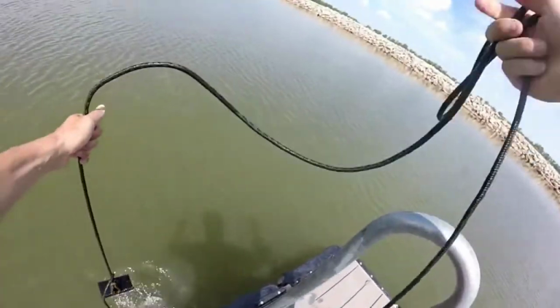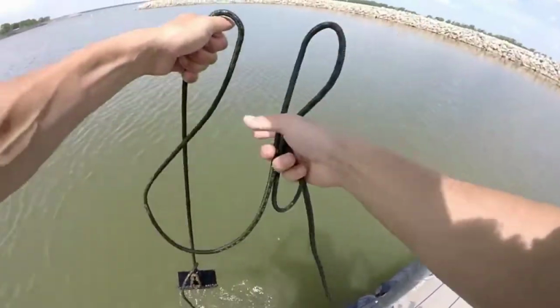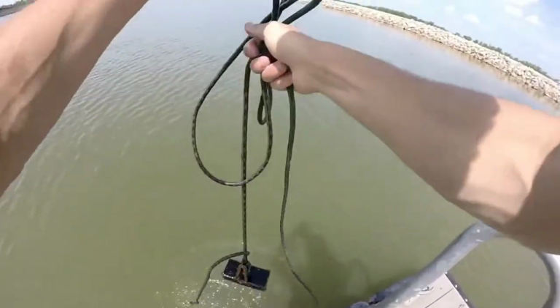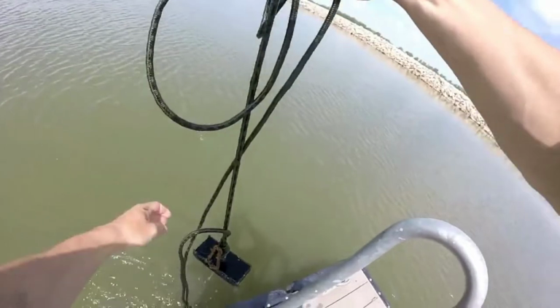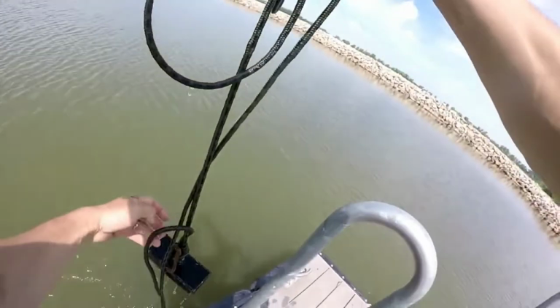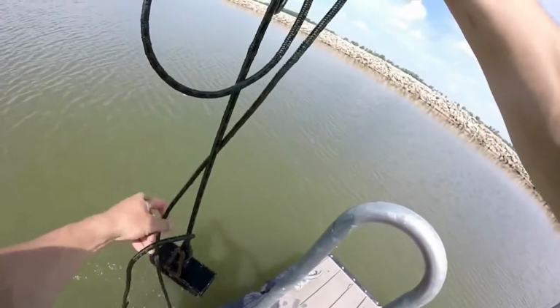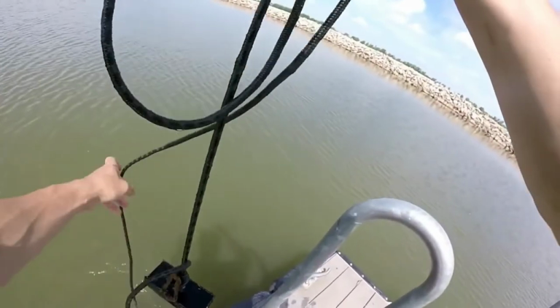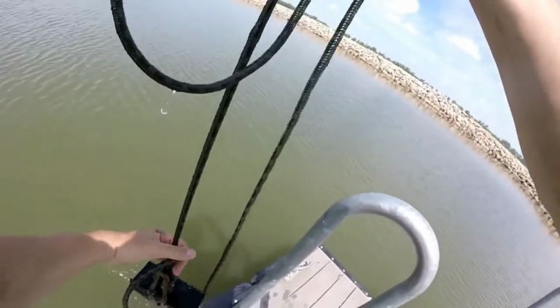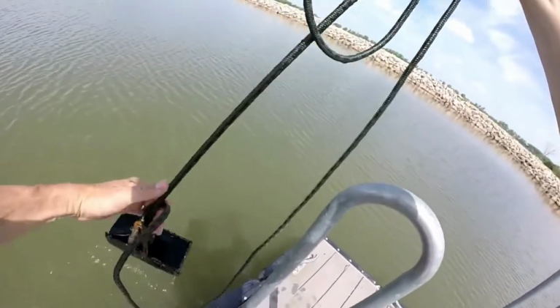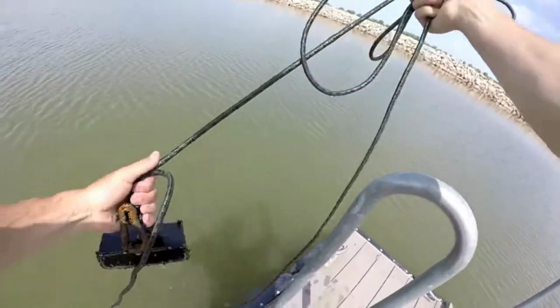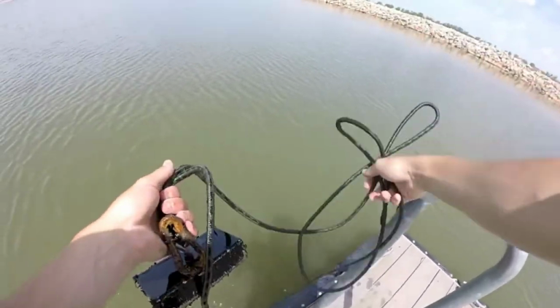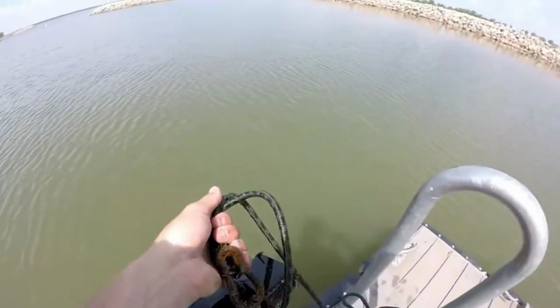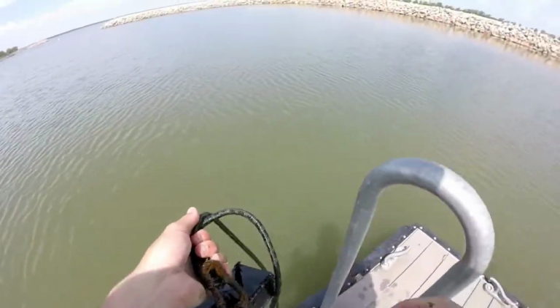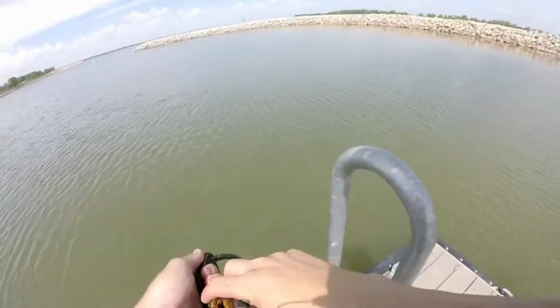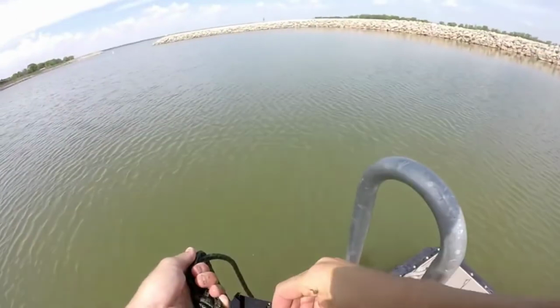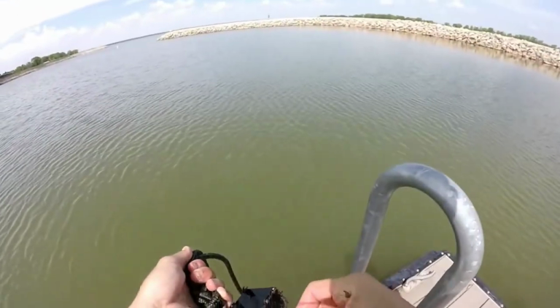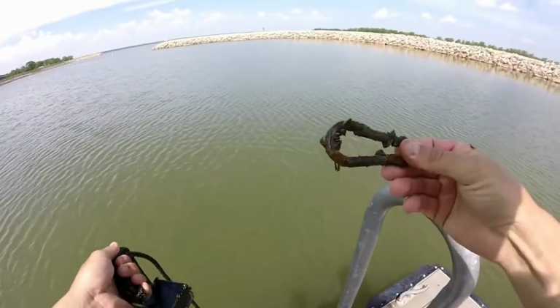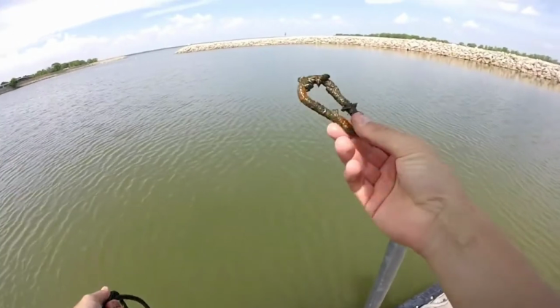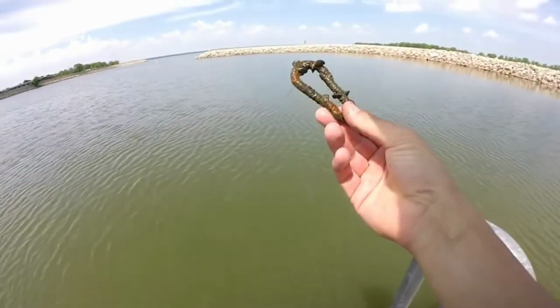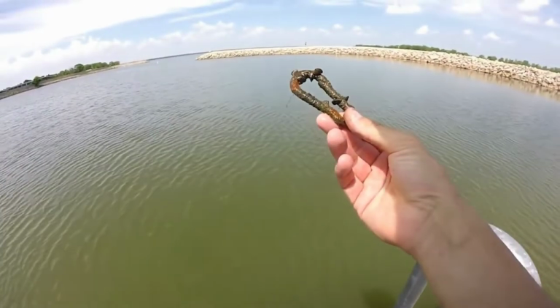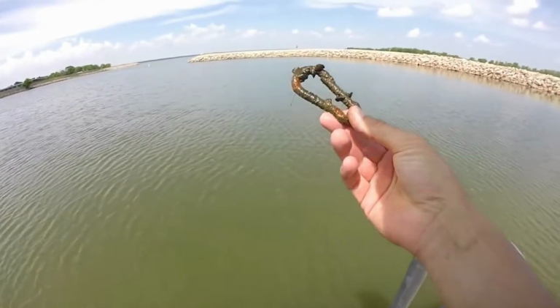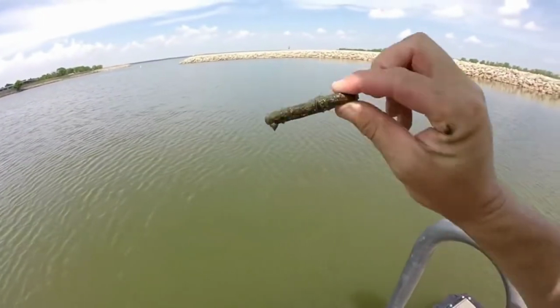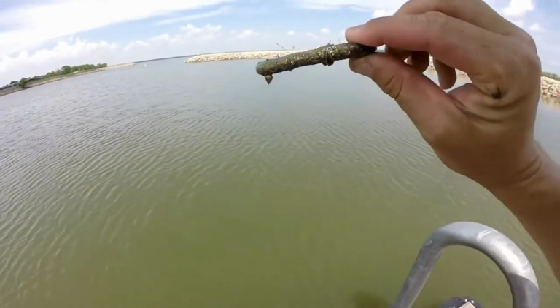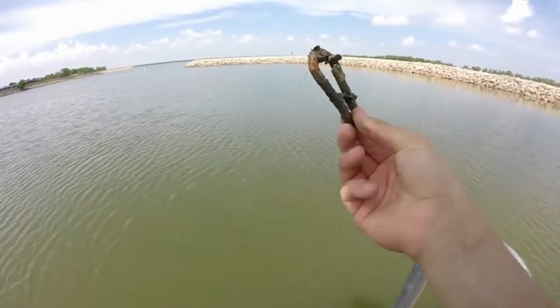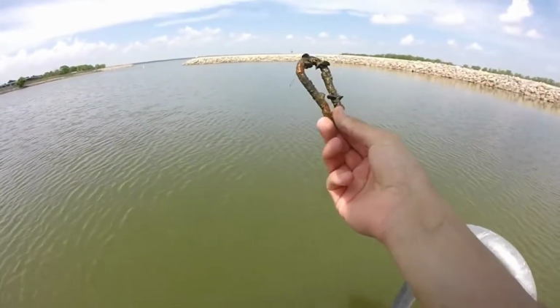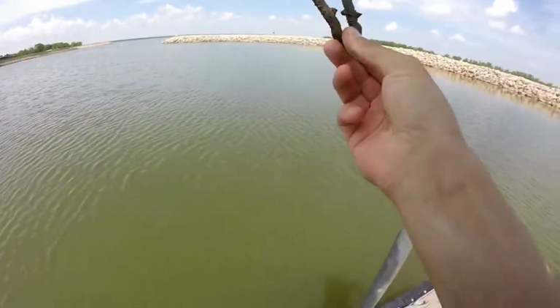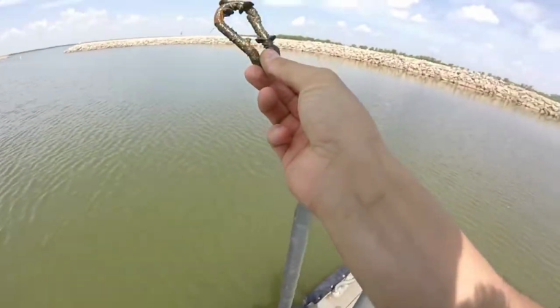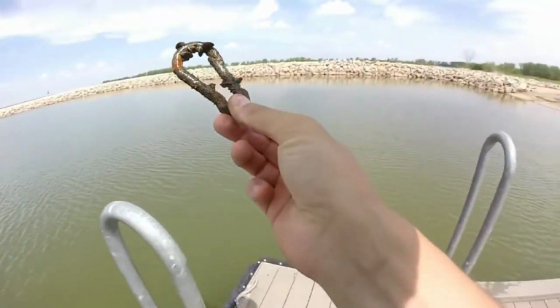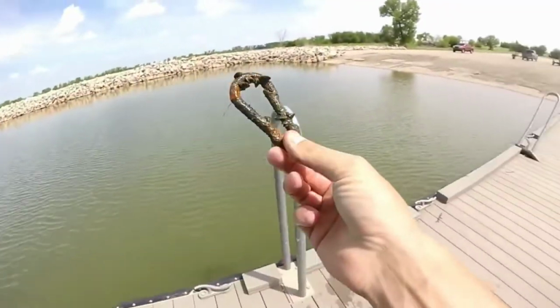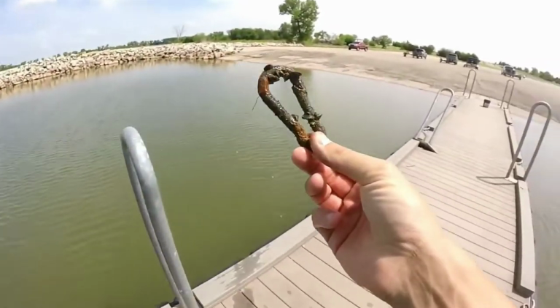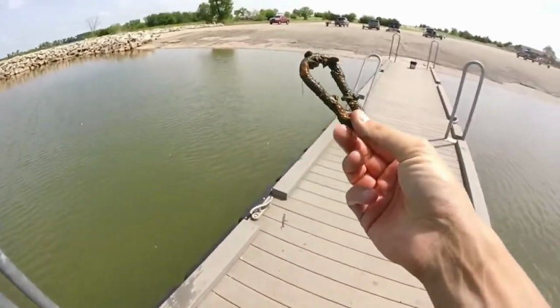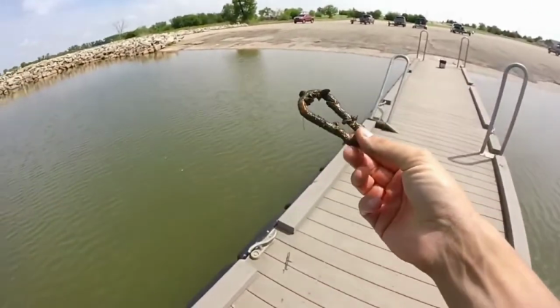Oh, look at that. Found something. I found a... Found a carabiner, covered in zebra mussels. There we go. Old rusty carabiner.